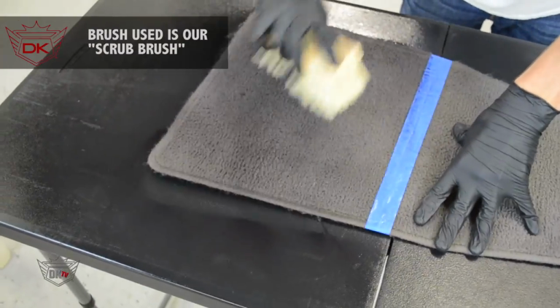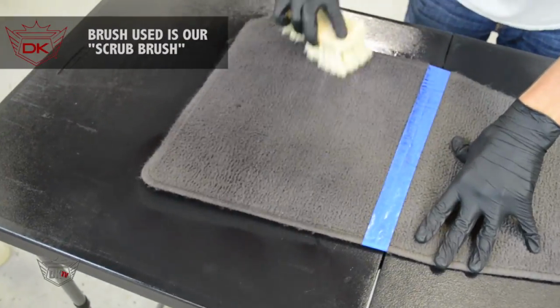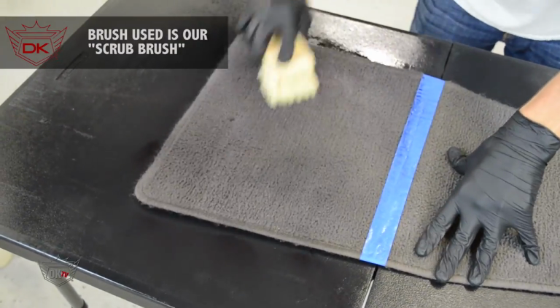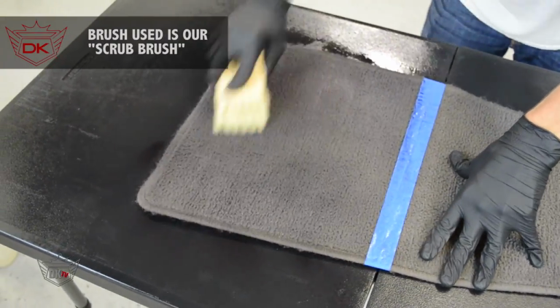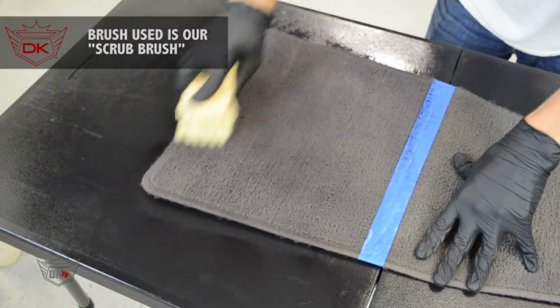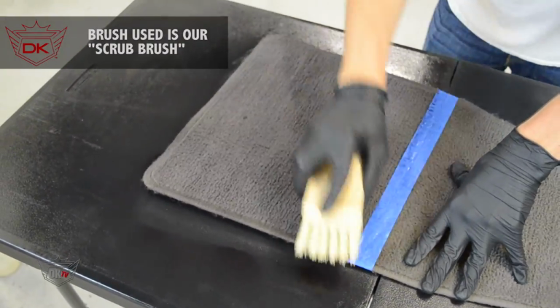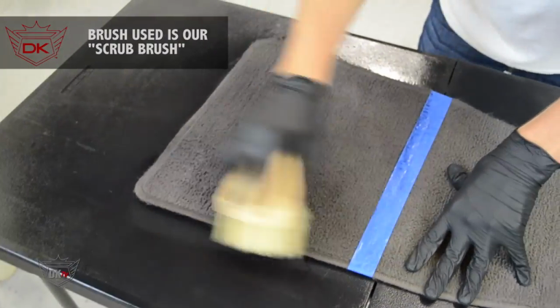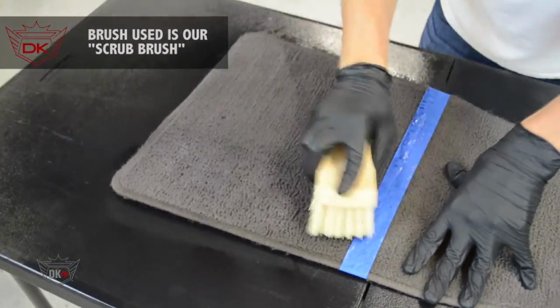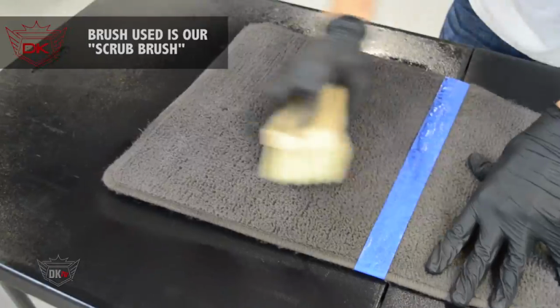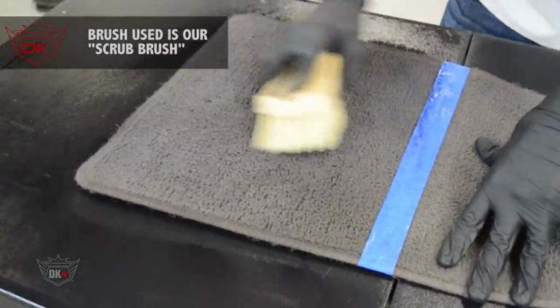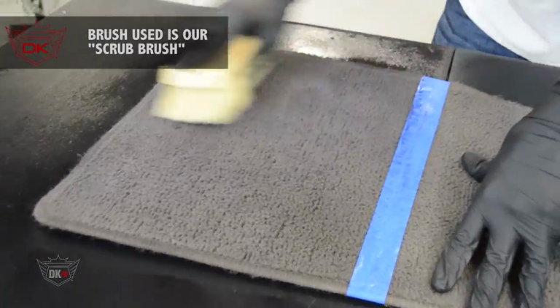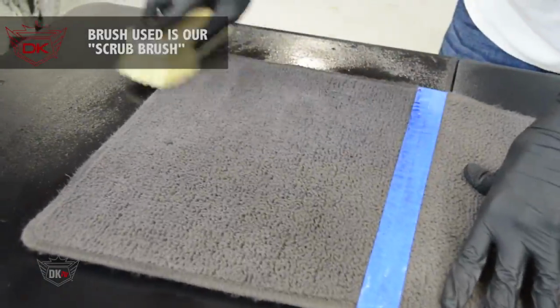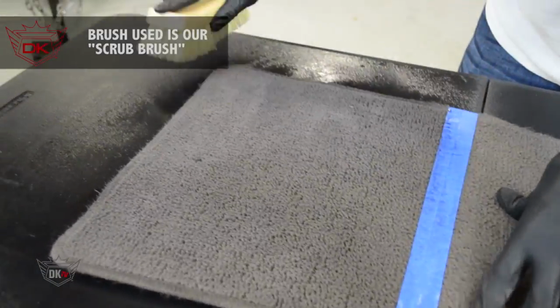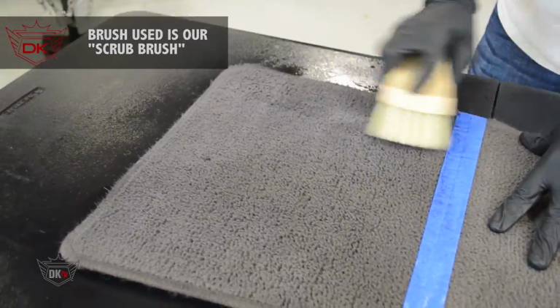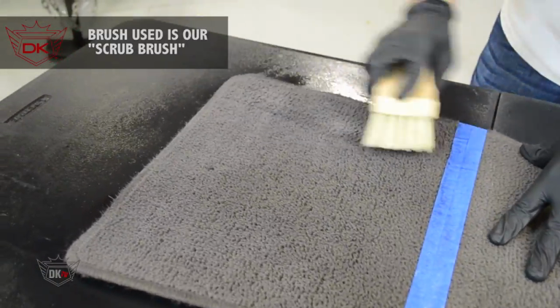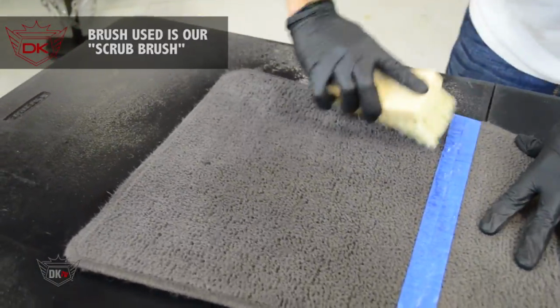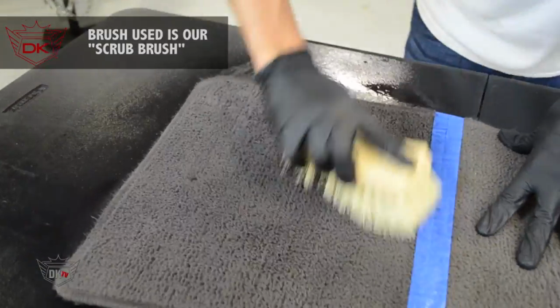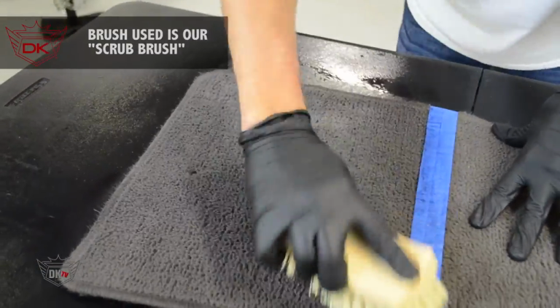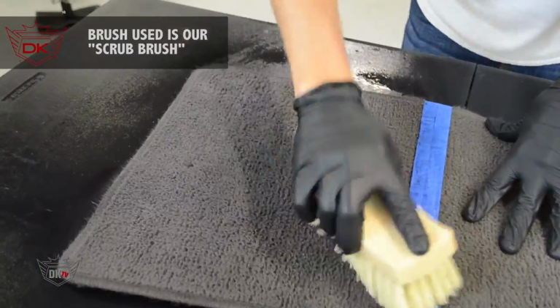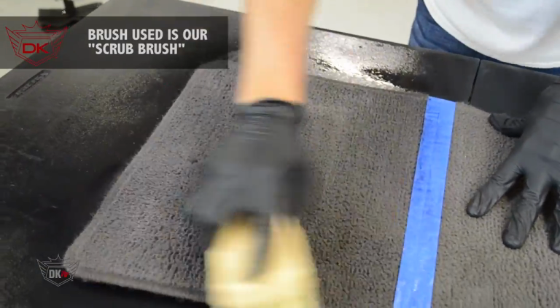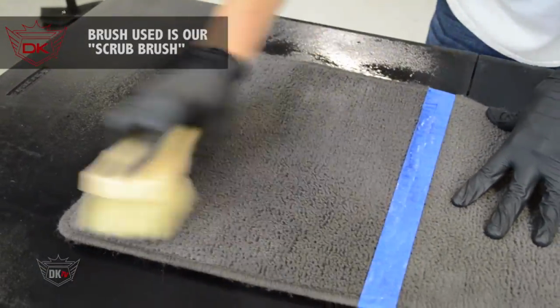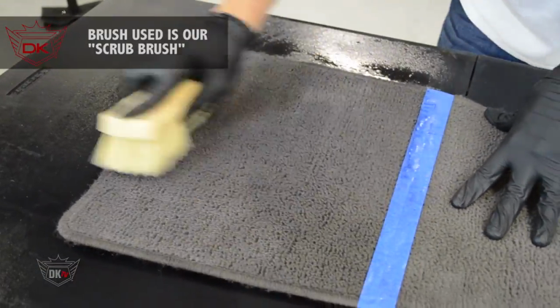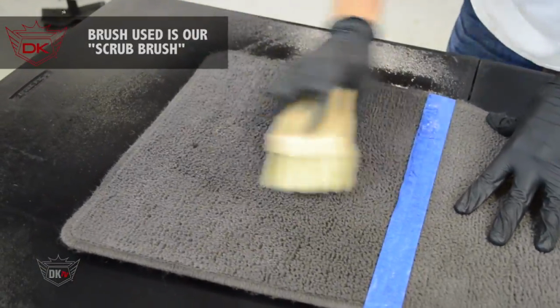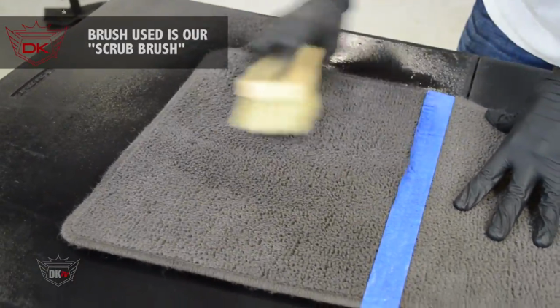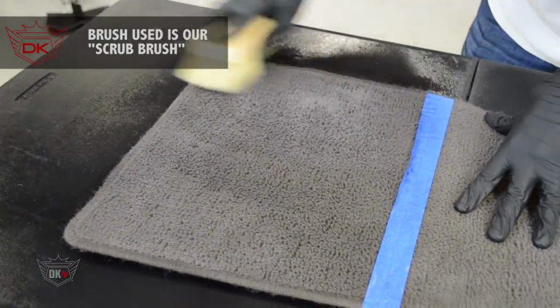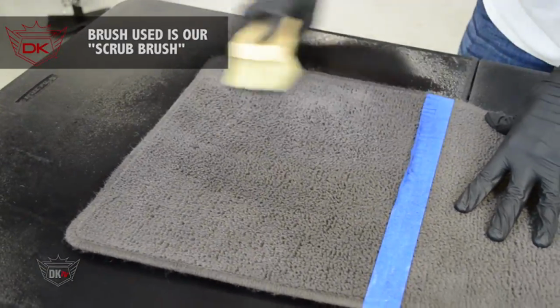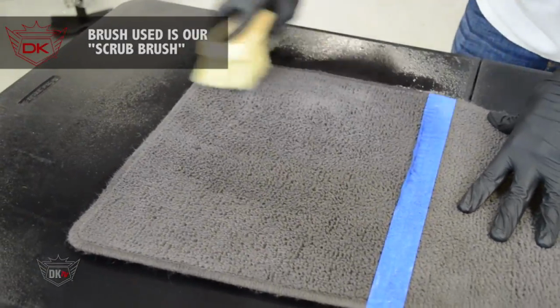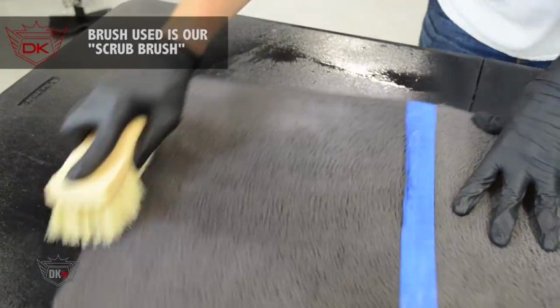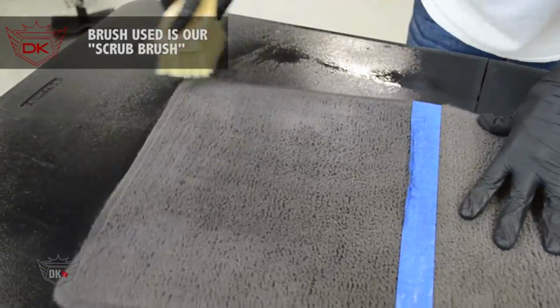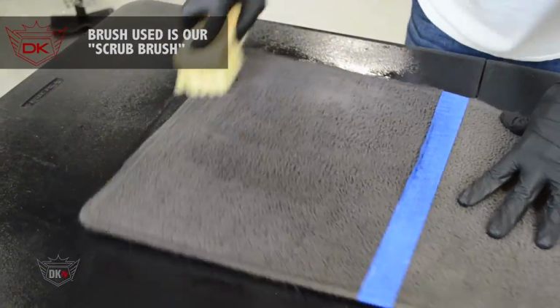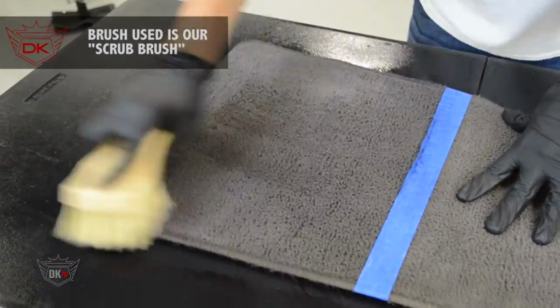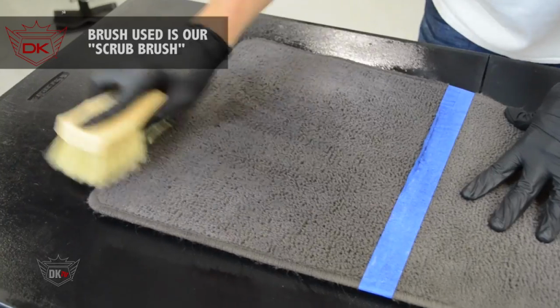Once sprayed, you're going to want to brush it and spread the dye throughout the carpet. Brush in all directions to ensure that you get all sides and angles of the carpet covered in the dye.